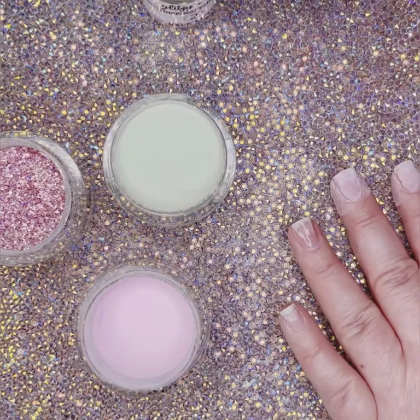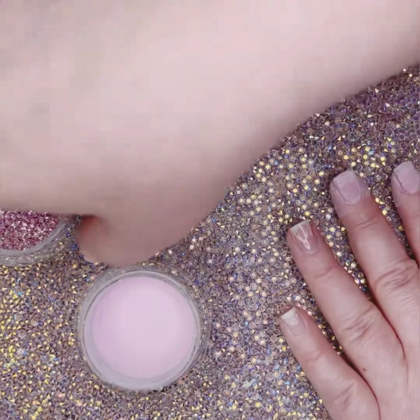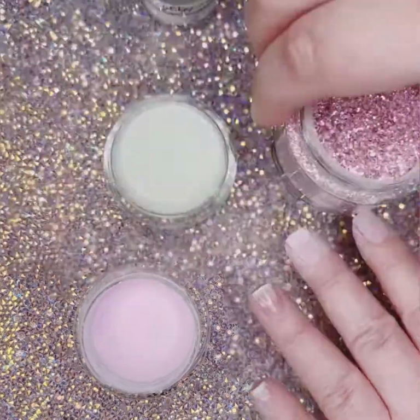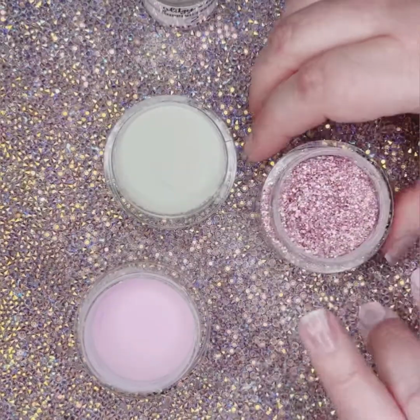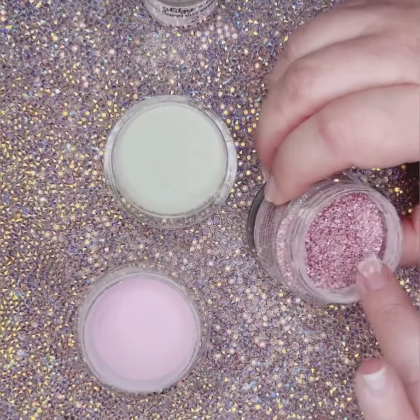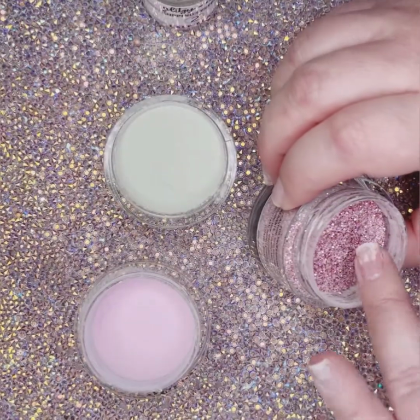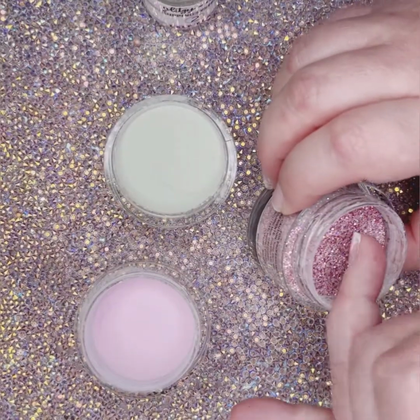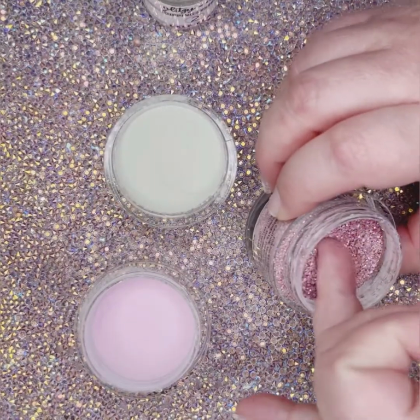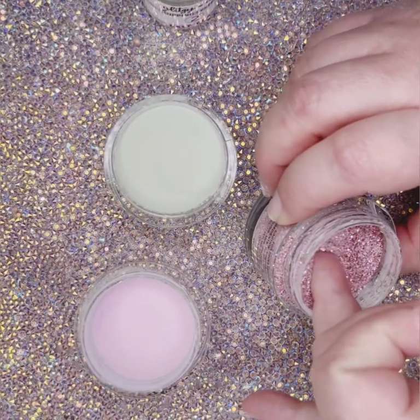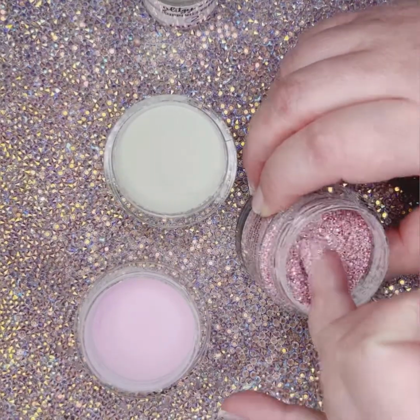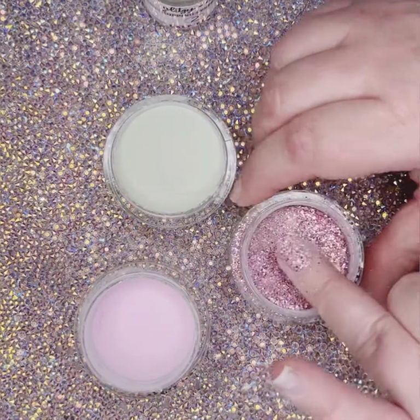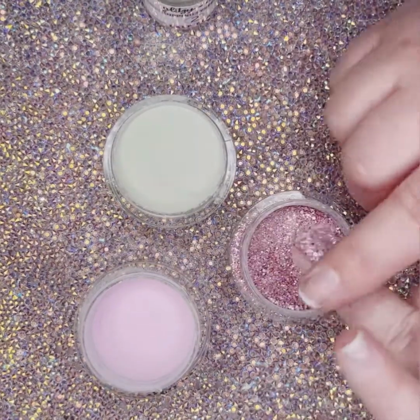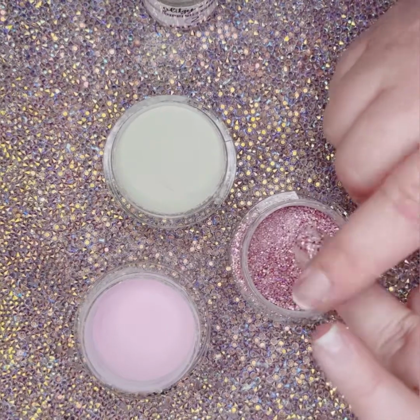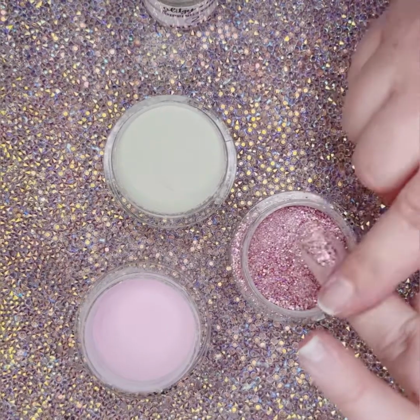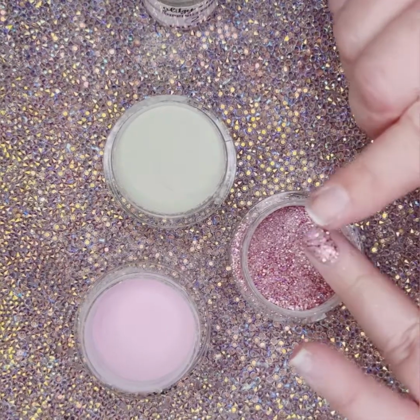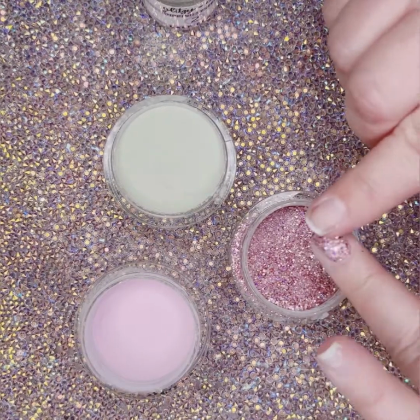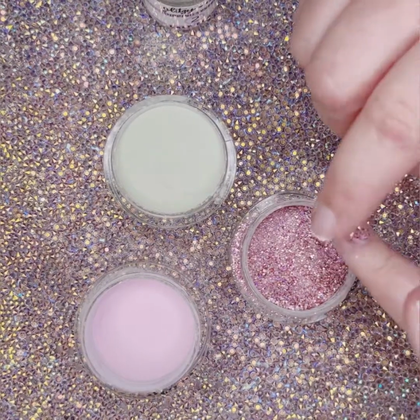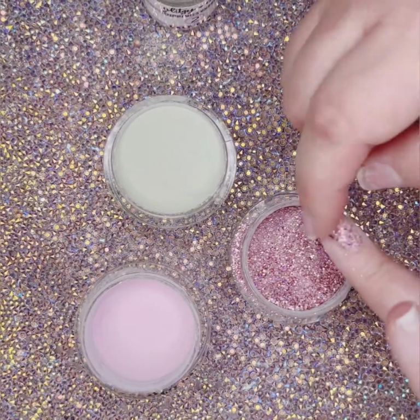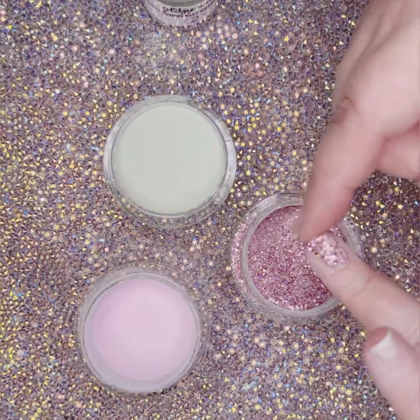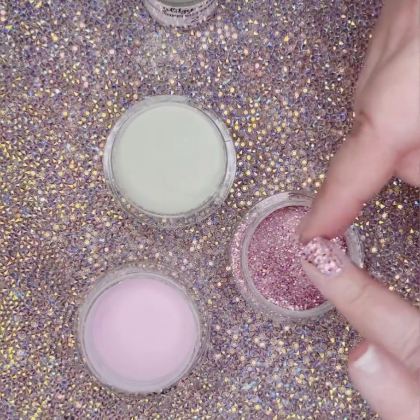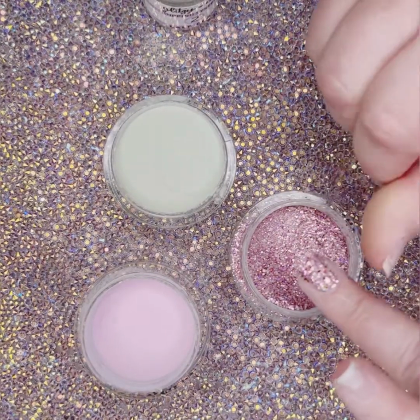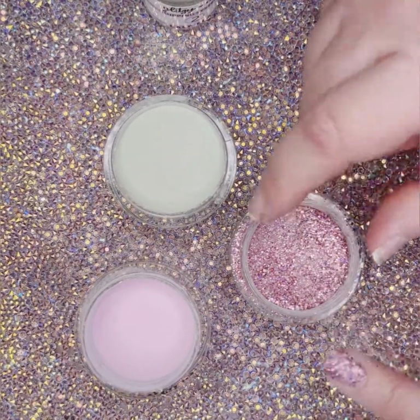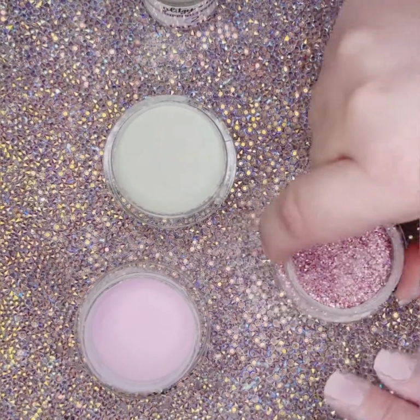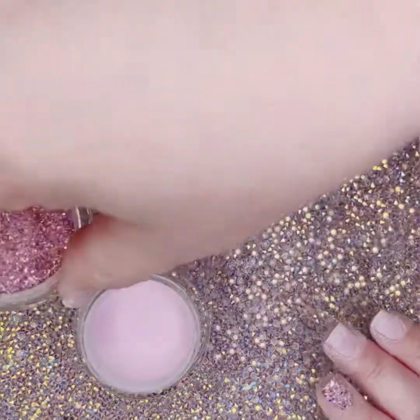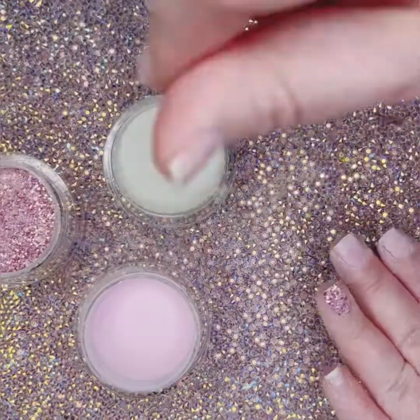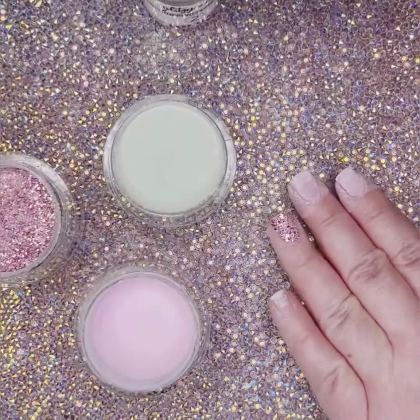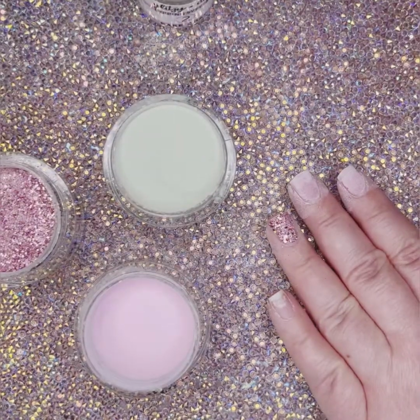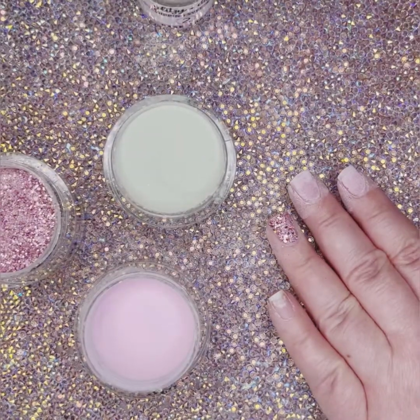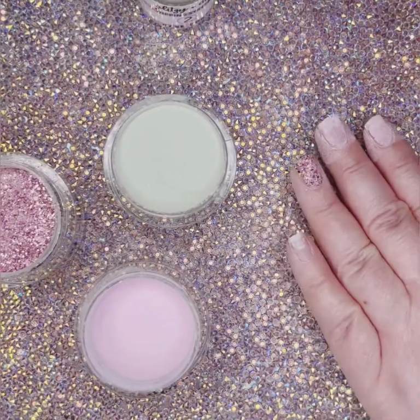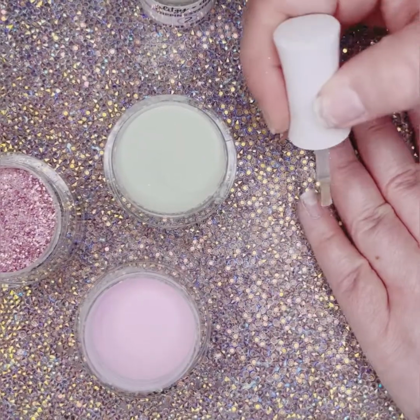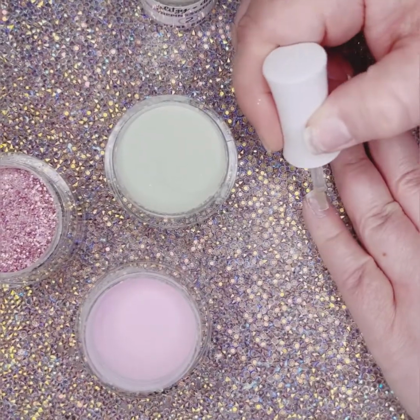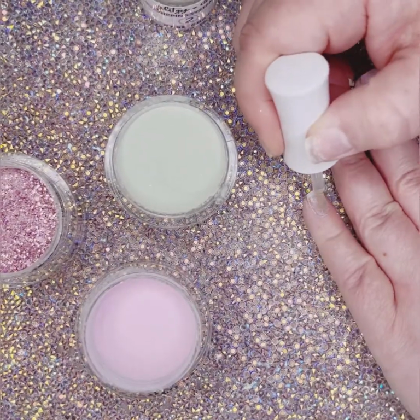On this next nail, I'm going to use a chunky glitter. Instead of dipping my nail, I am going to lay it flat so that the glitter does not stand up straight. I even pat it down a bit with my finger to make sure that it's level.